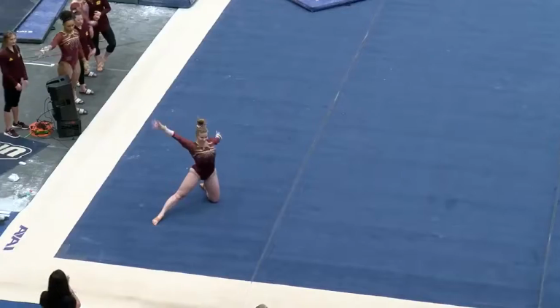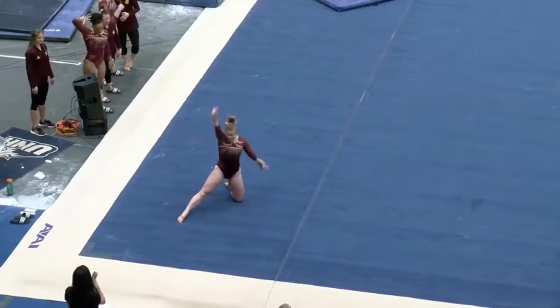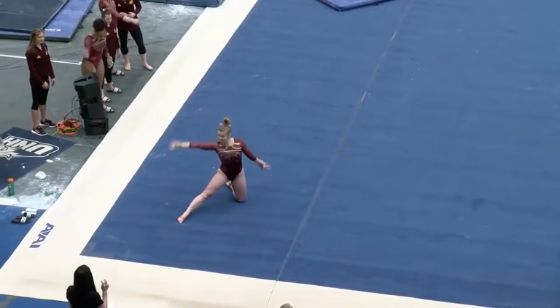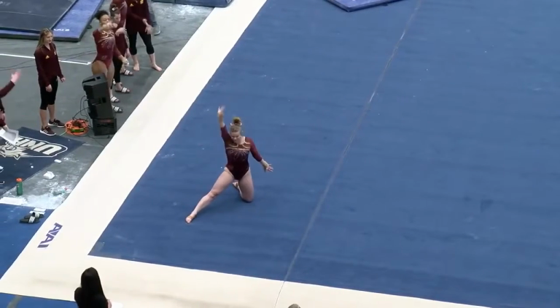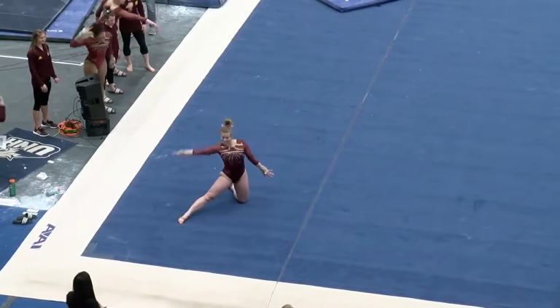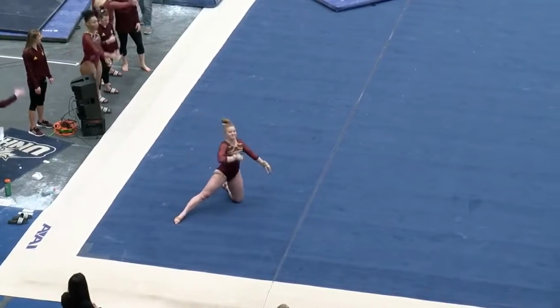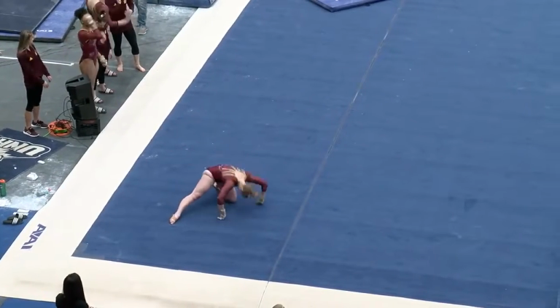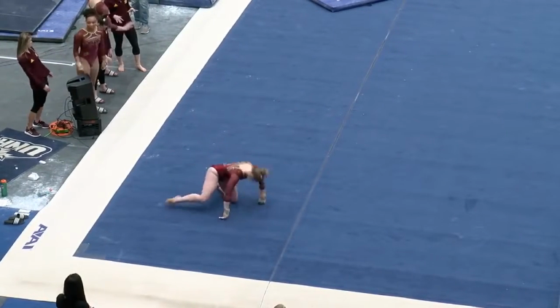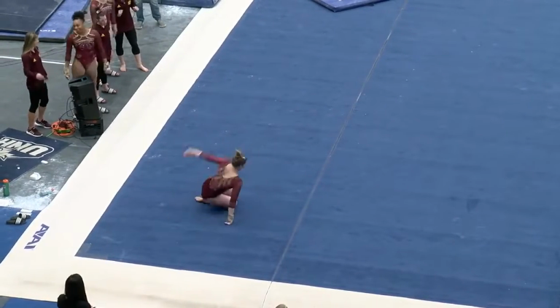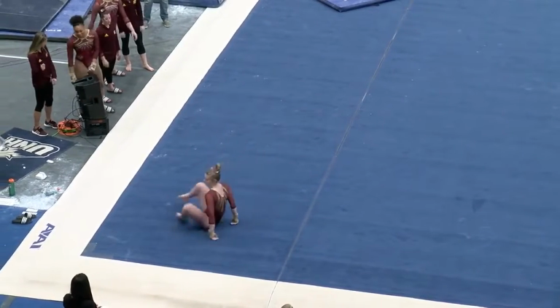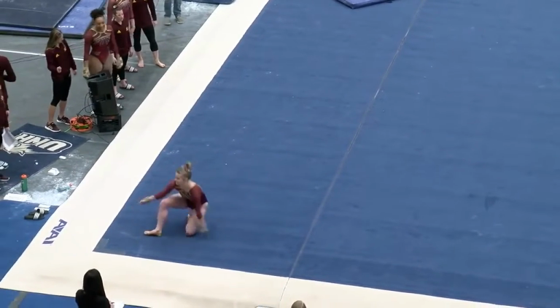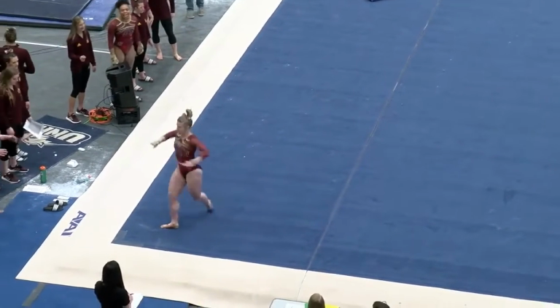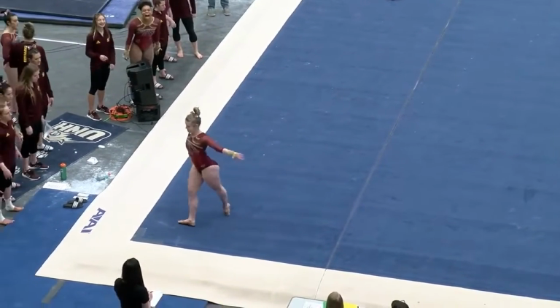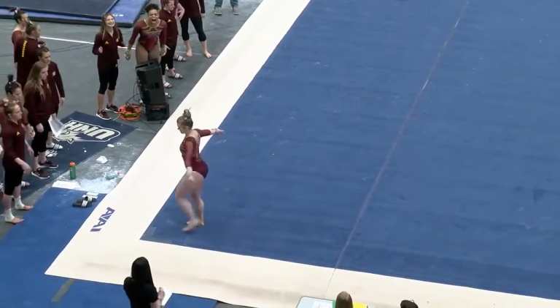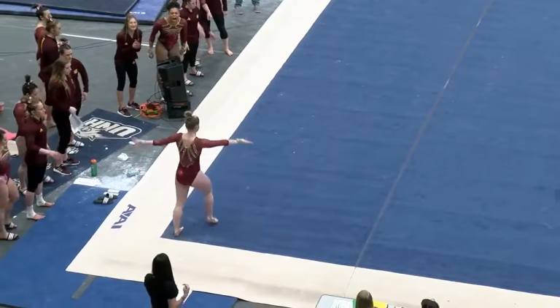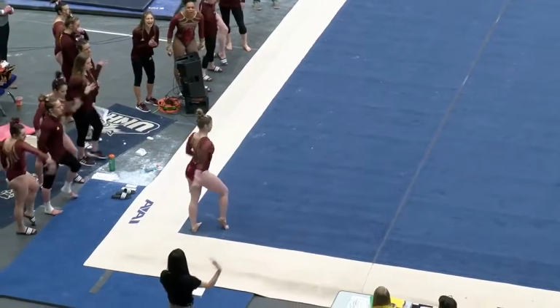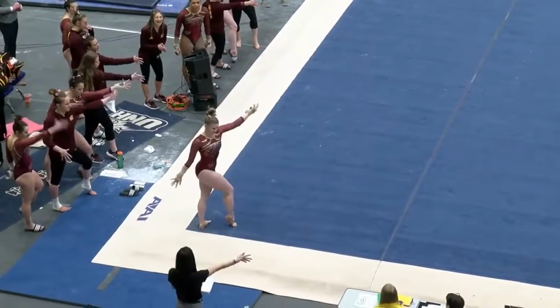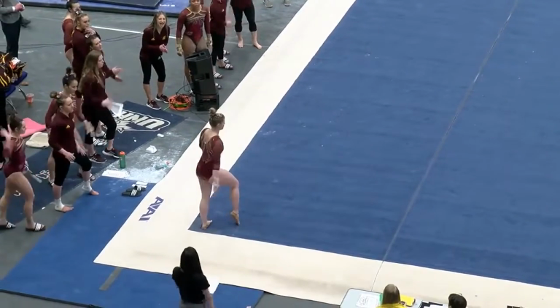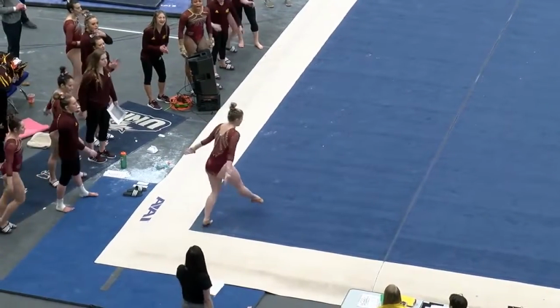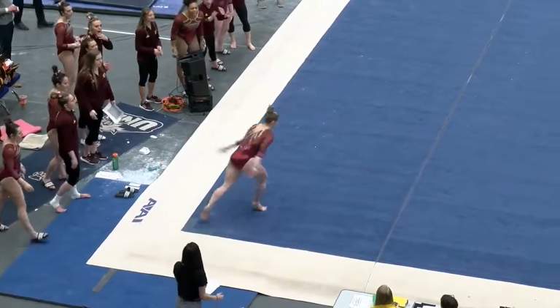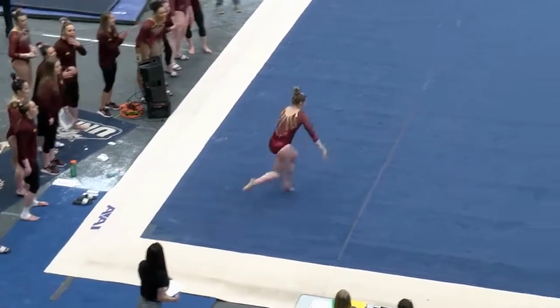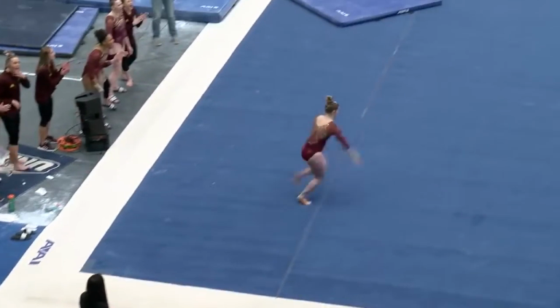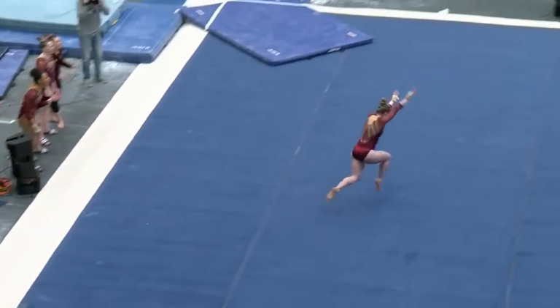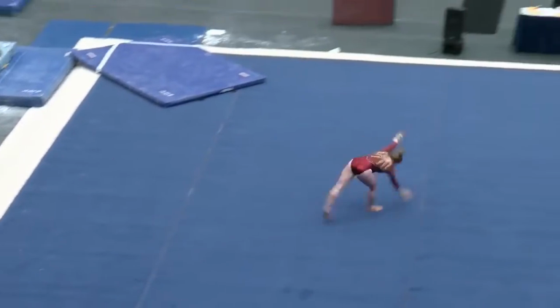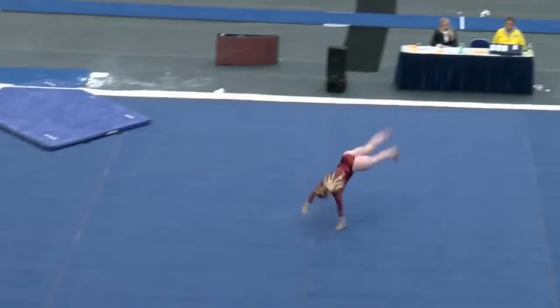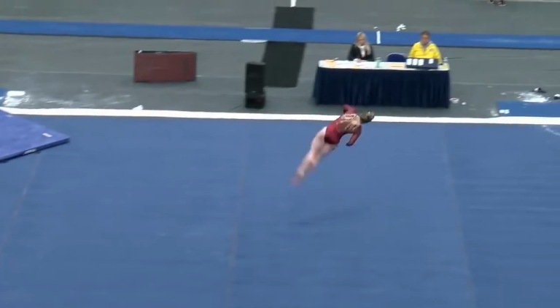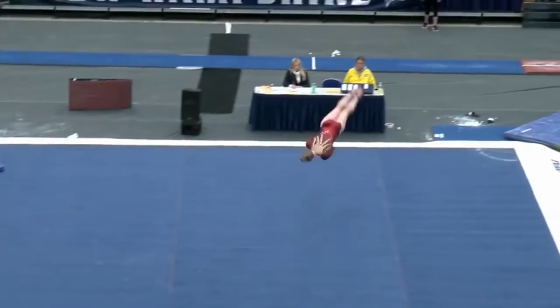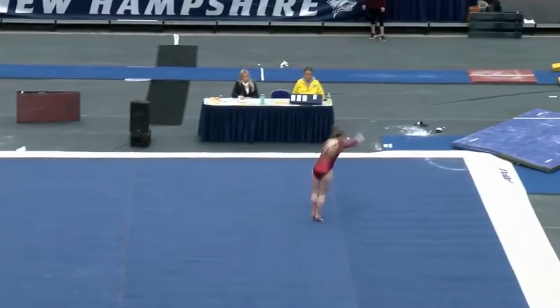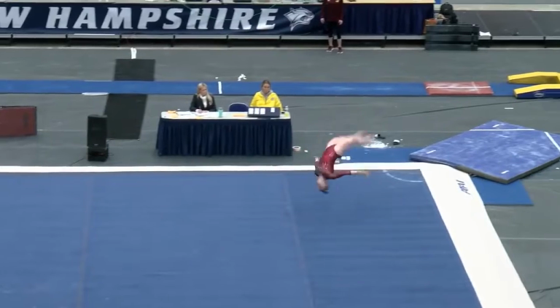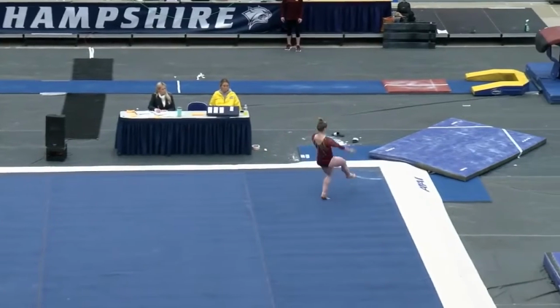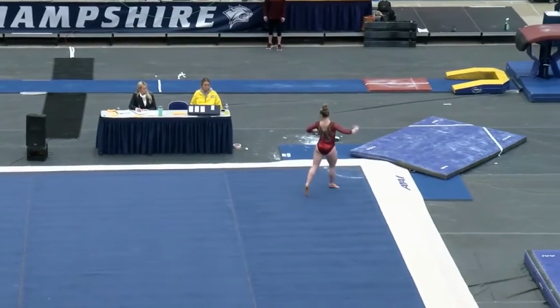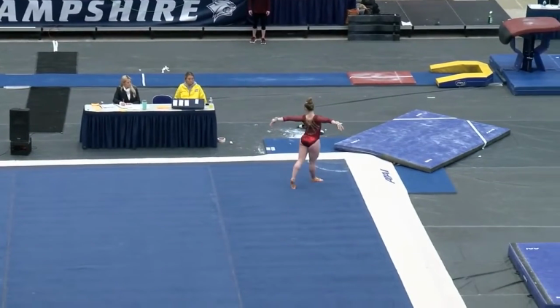Sort of under-rotate that step forward and put her hand on the ground. Again, this is that exhibition routine from Mackenzie Parker for Central Michigan.